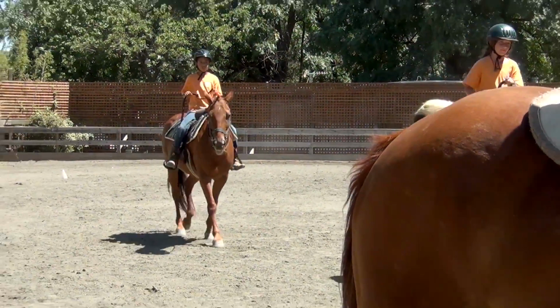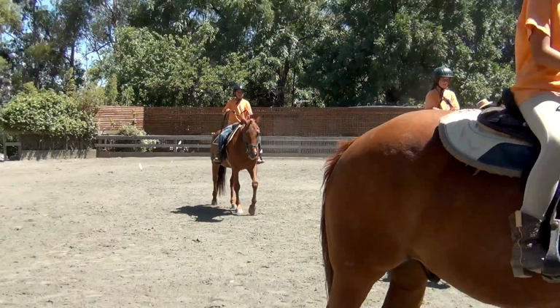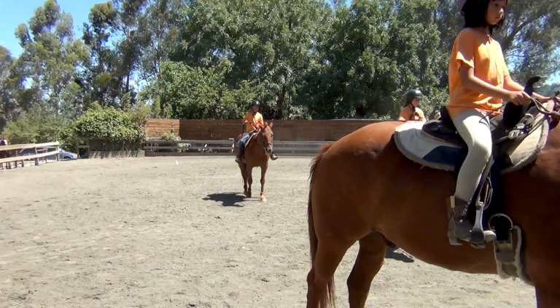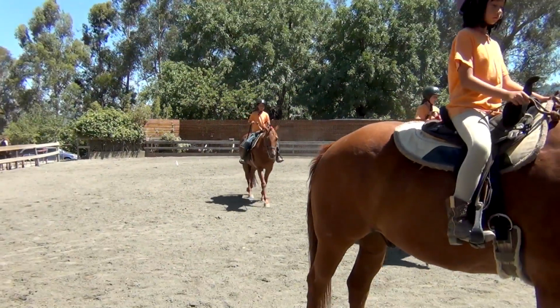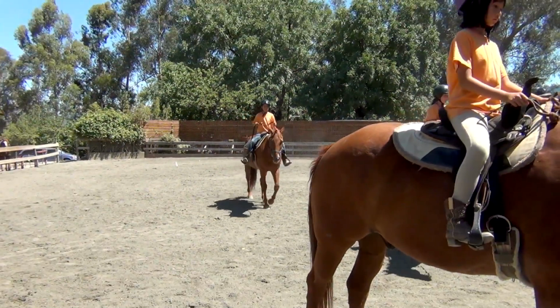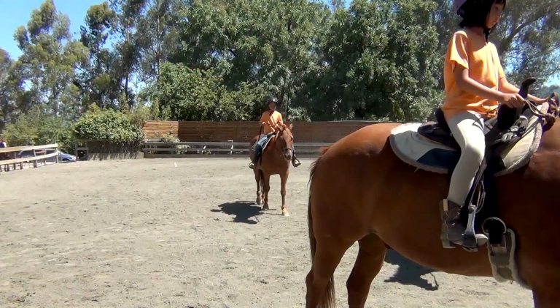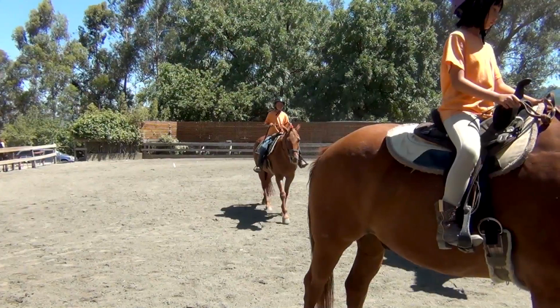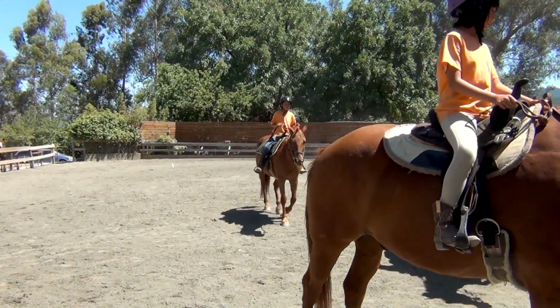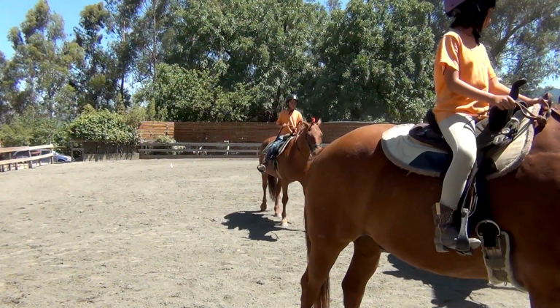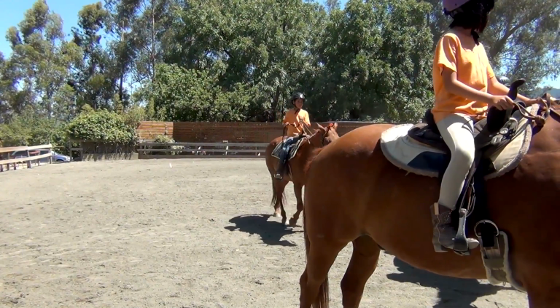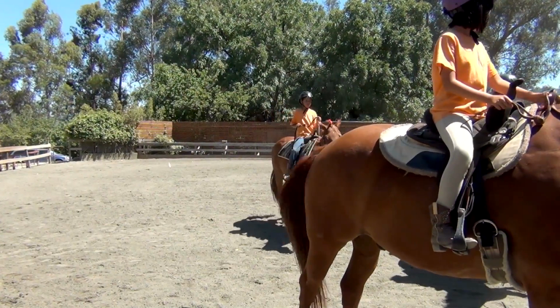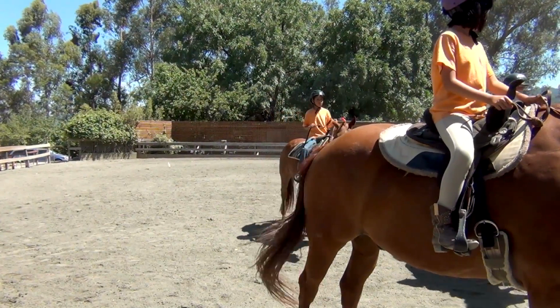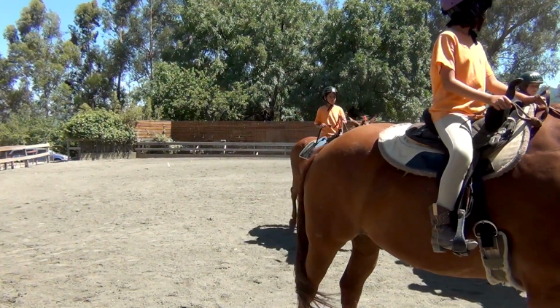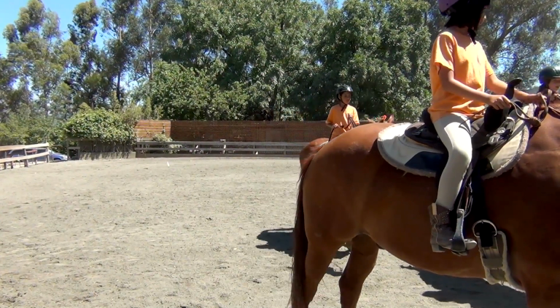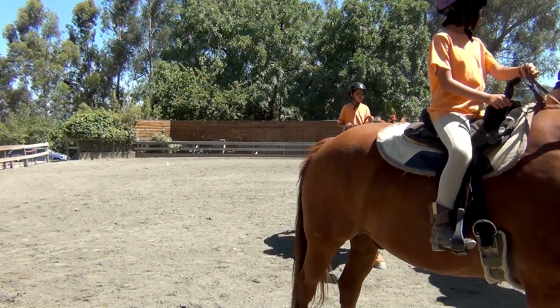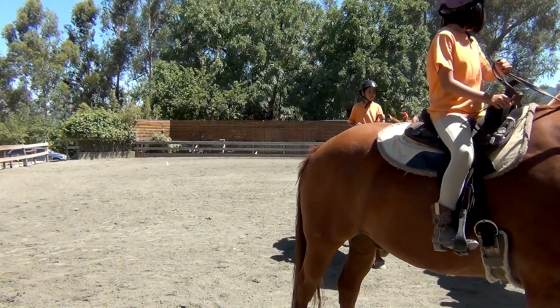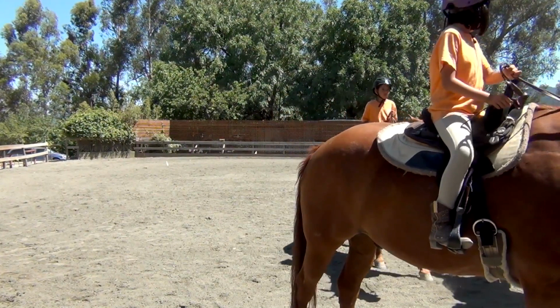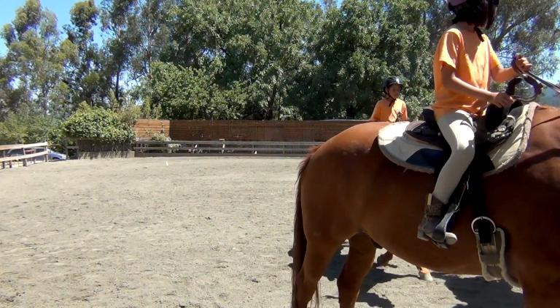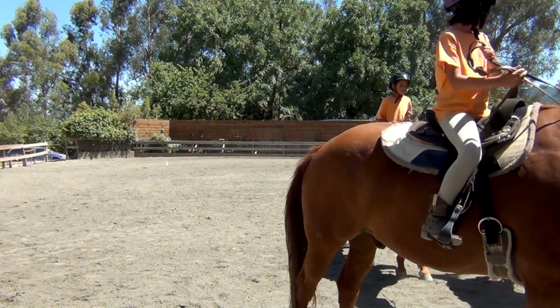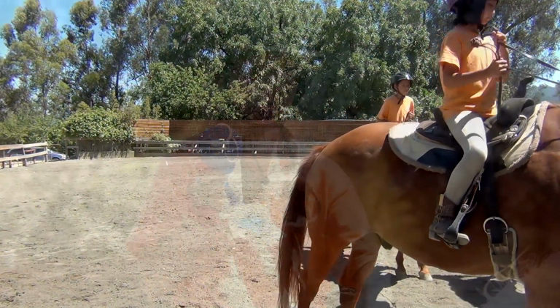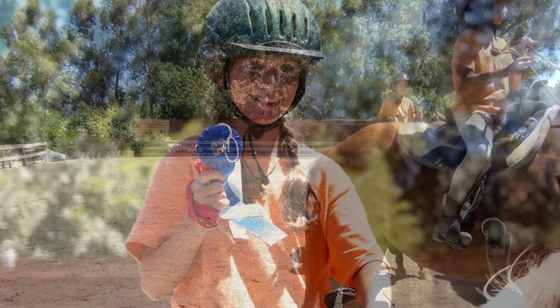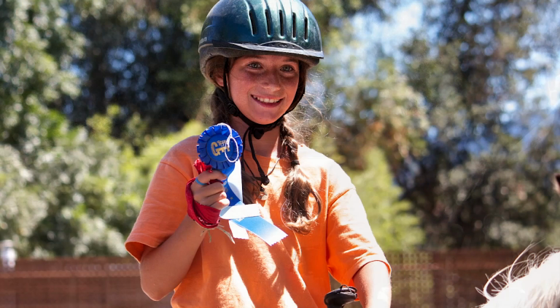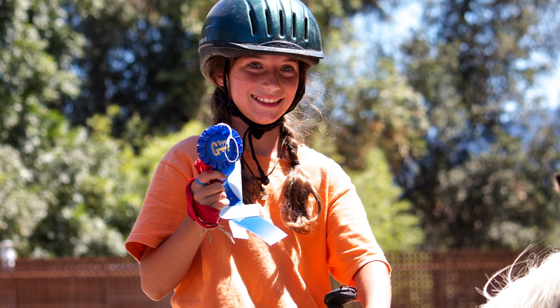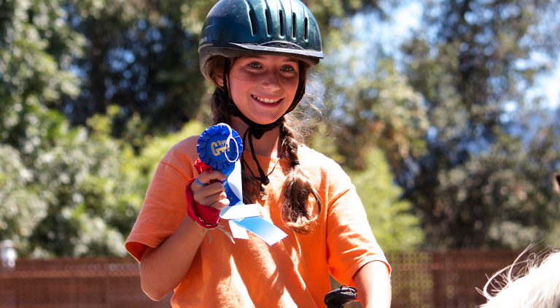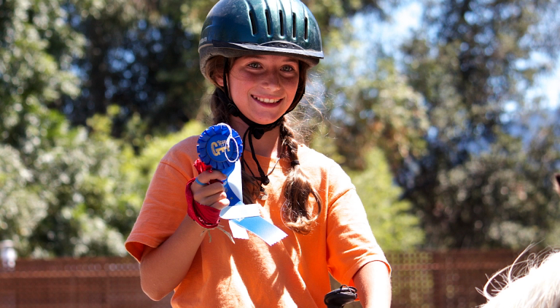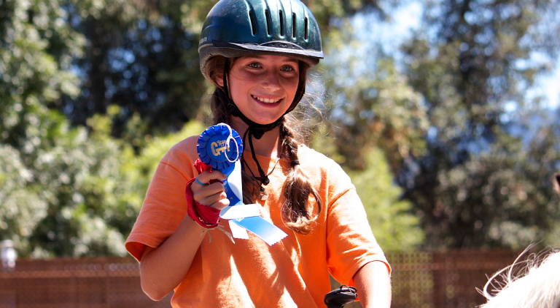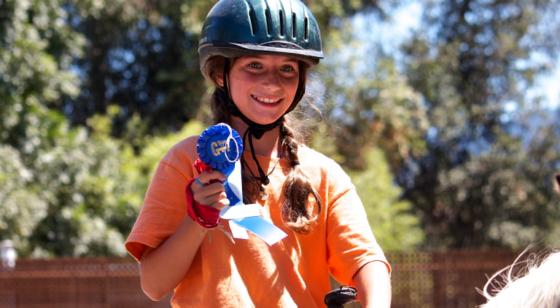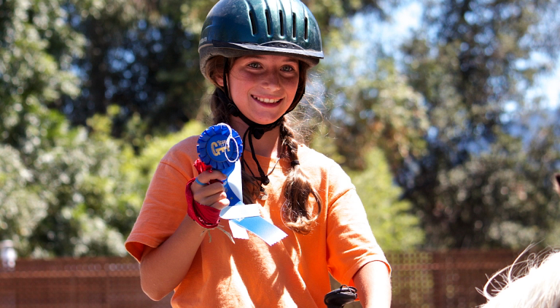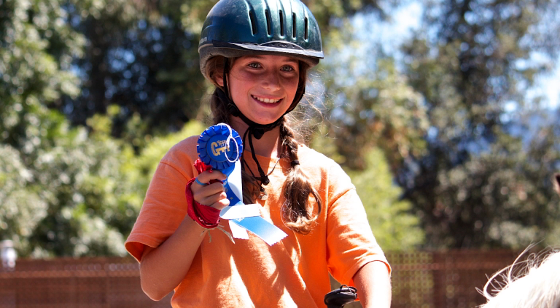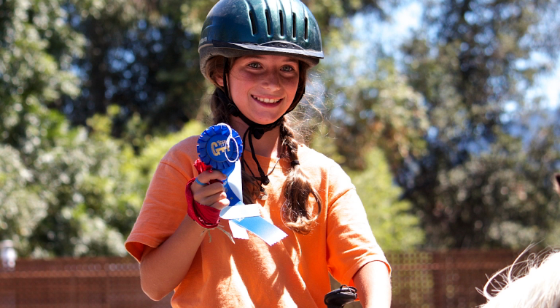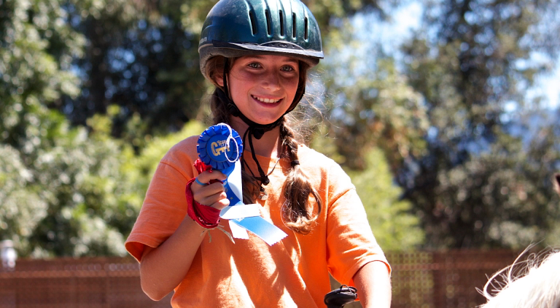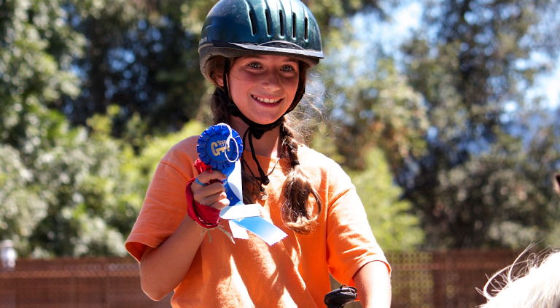All right, we have some ribbons. Let's get our spacing. All right, best heels is going to go to Emma on Centaur the King.